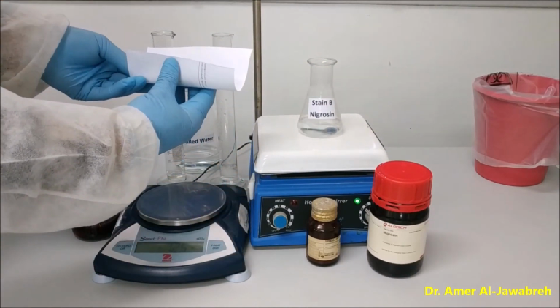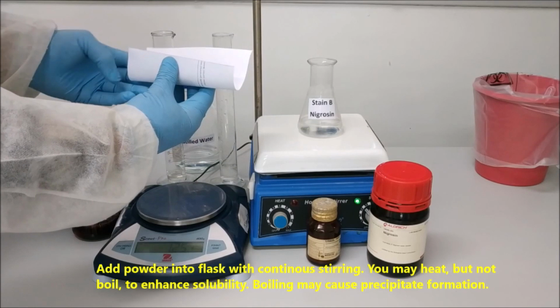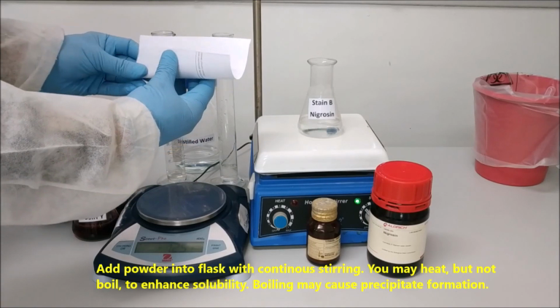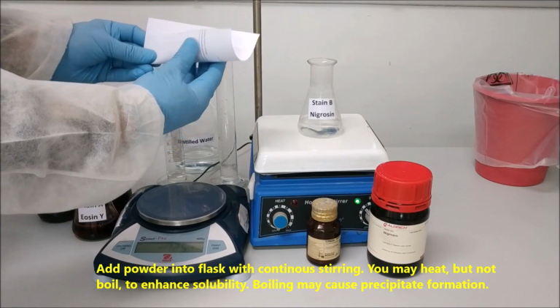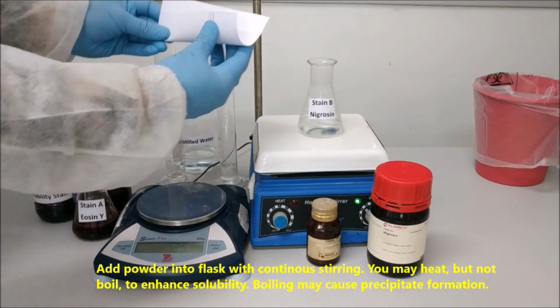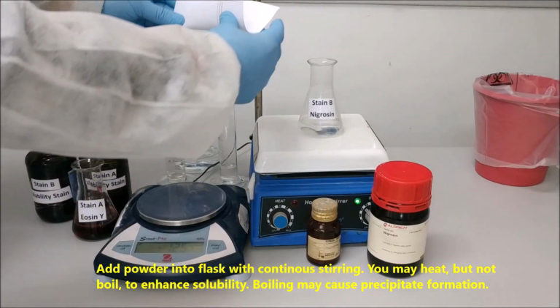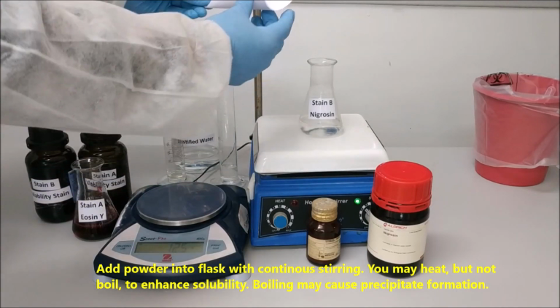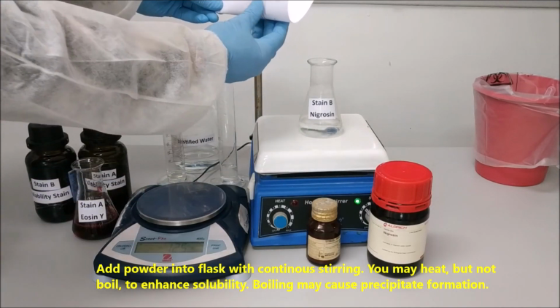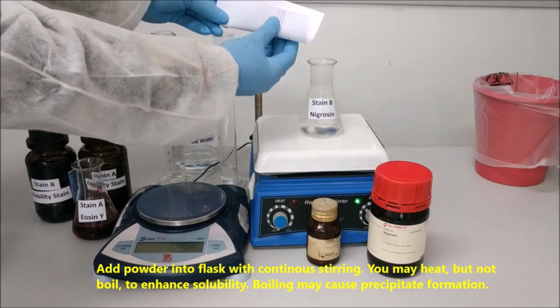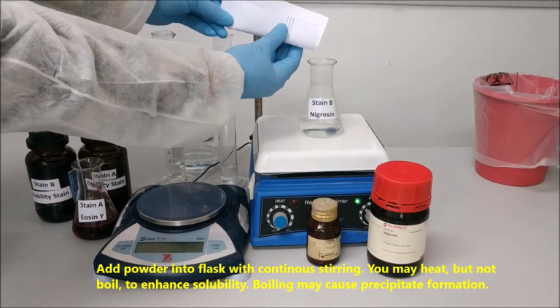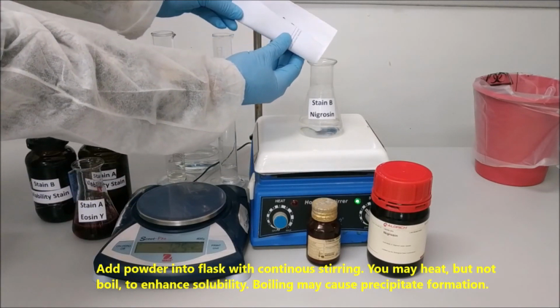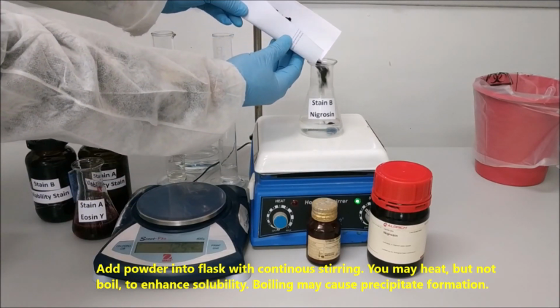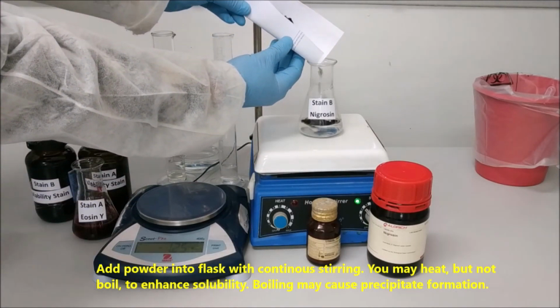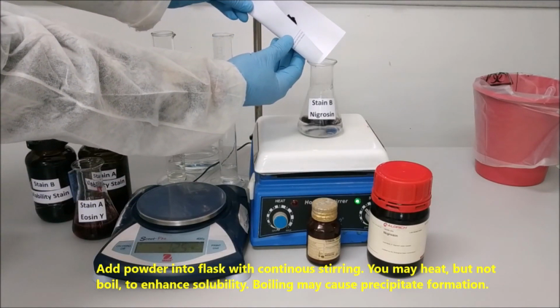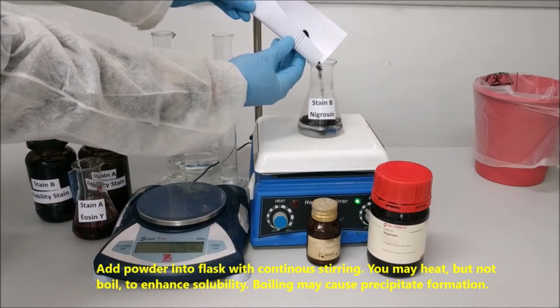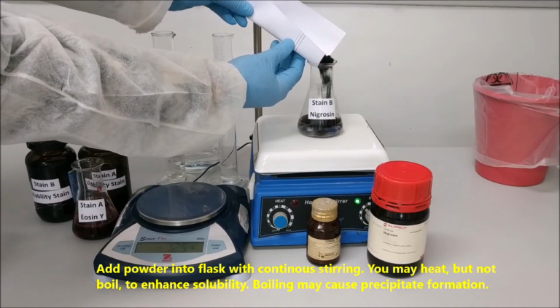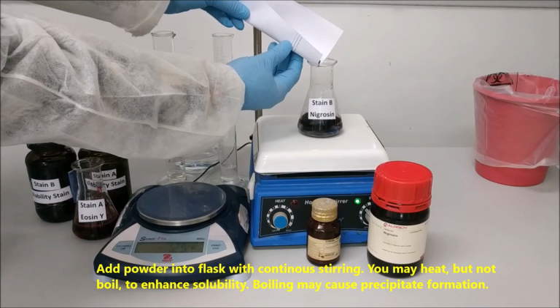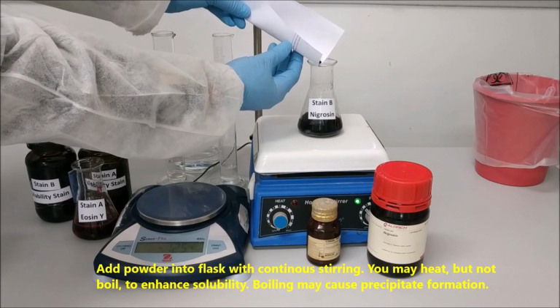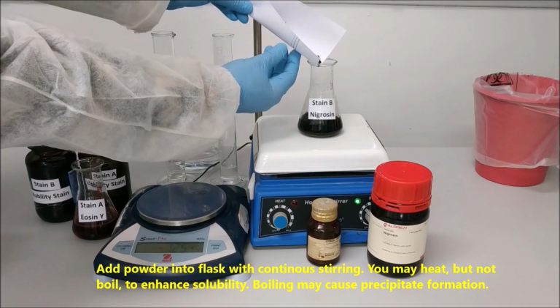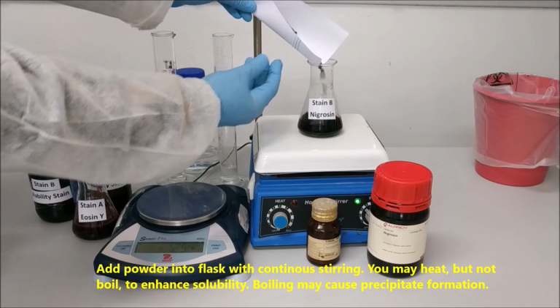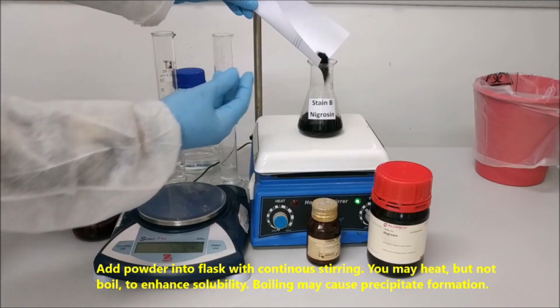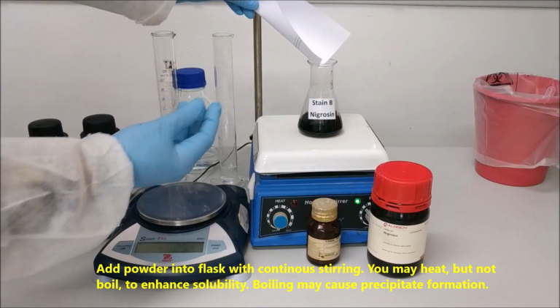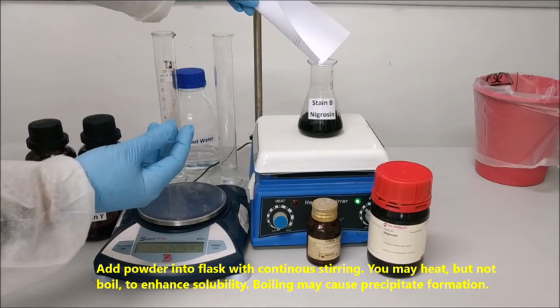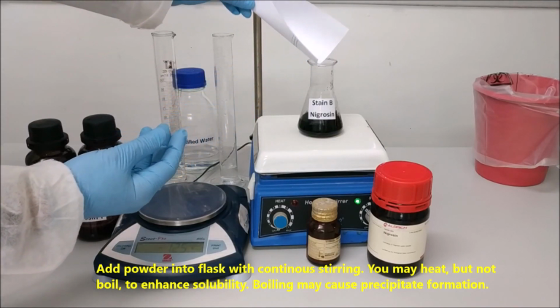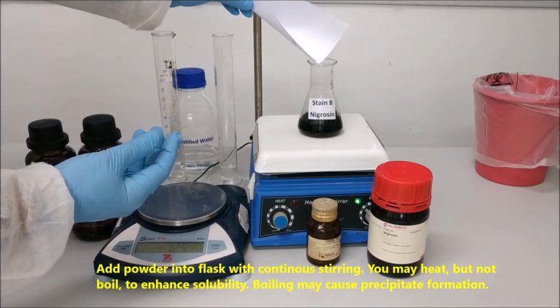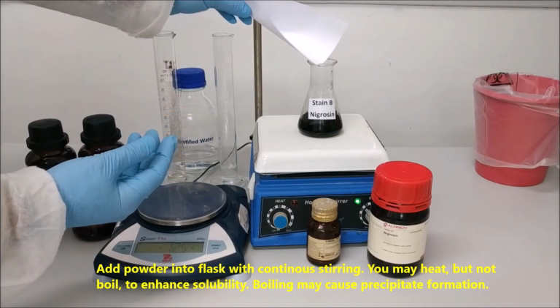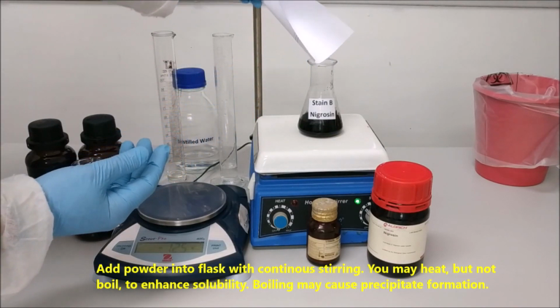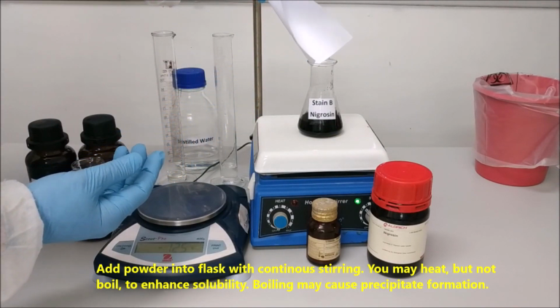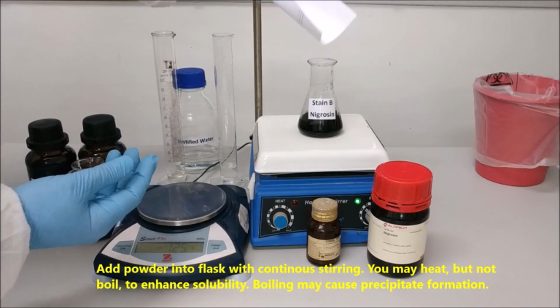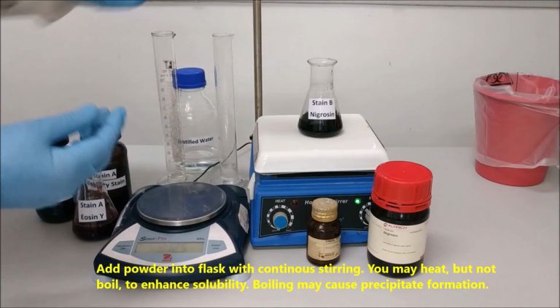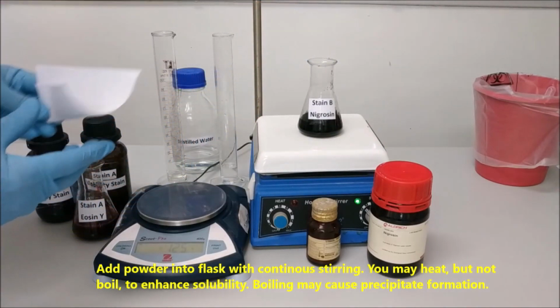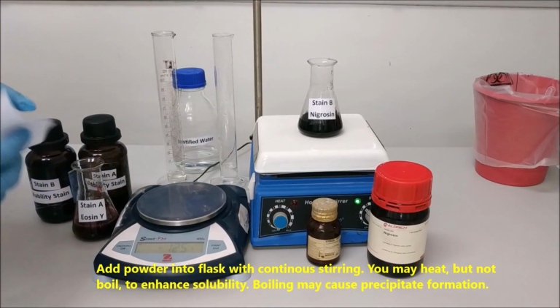Add the powder into the flask with continuous stirring. You may heat, but not boil, to enhance solubility. Boiling may cause precipitate formation.